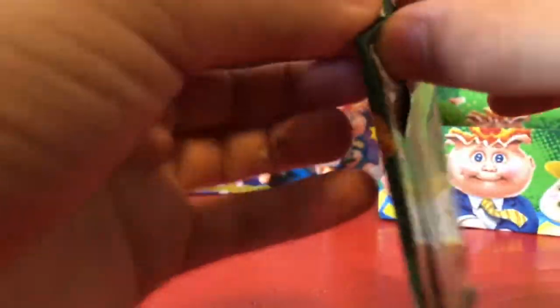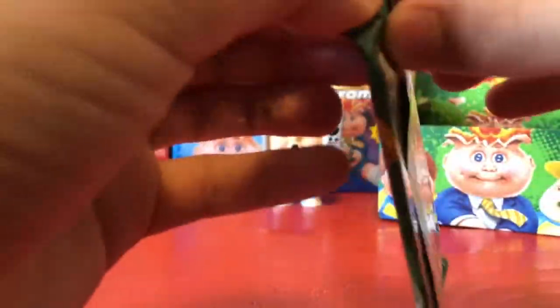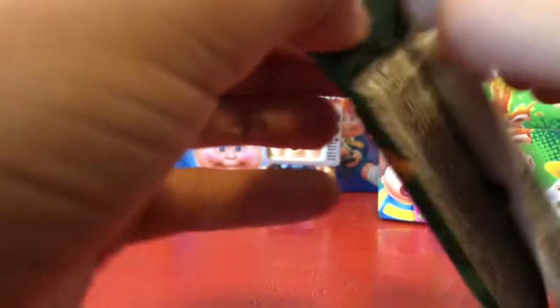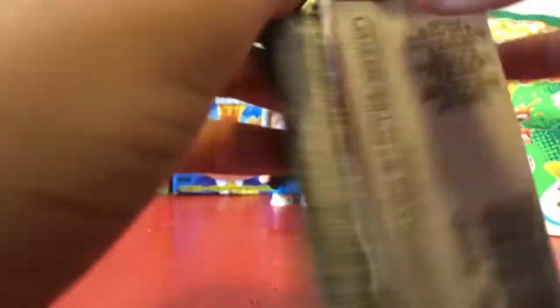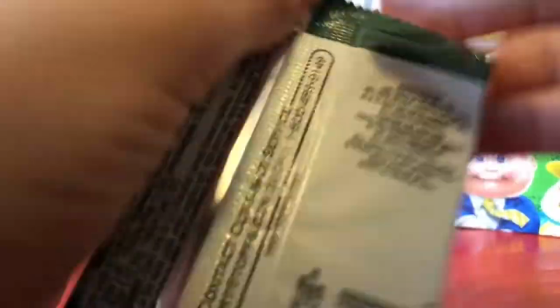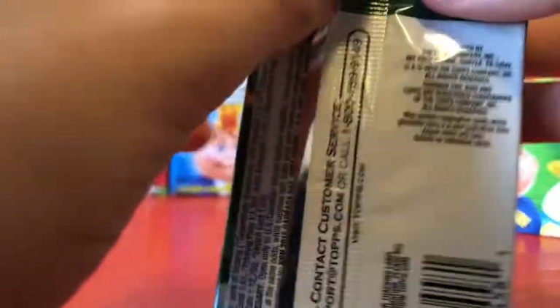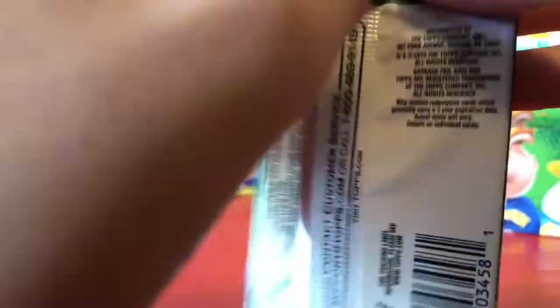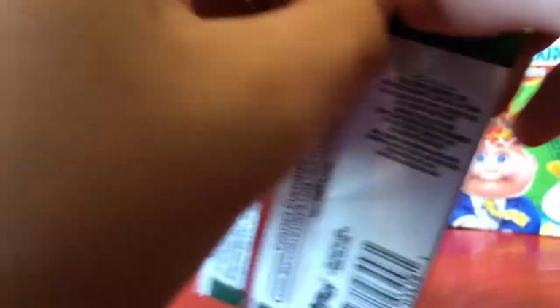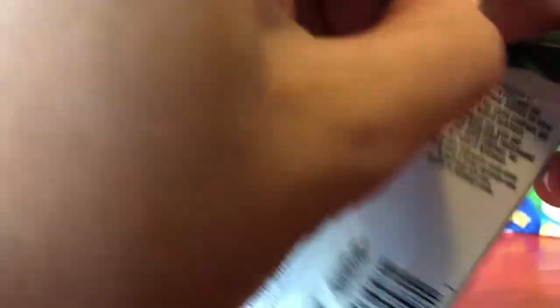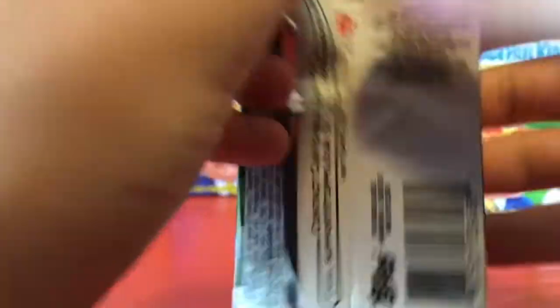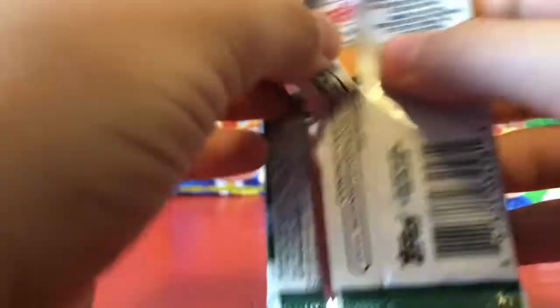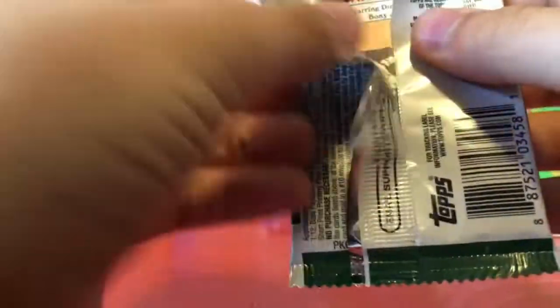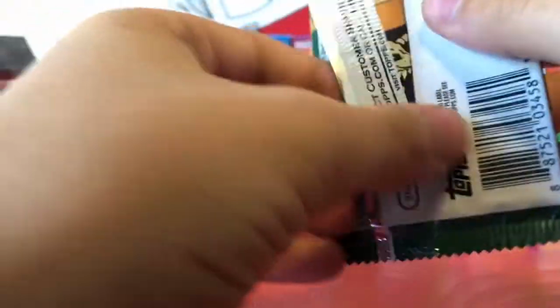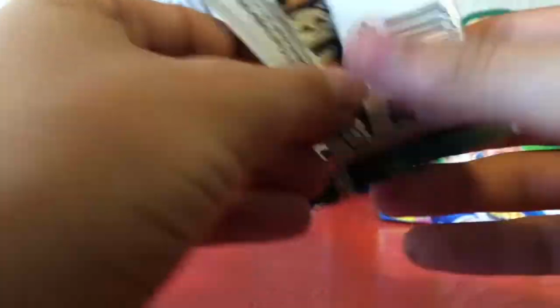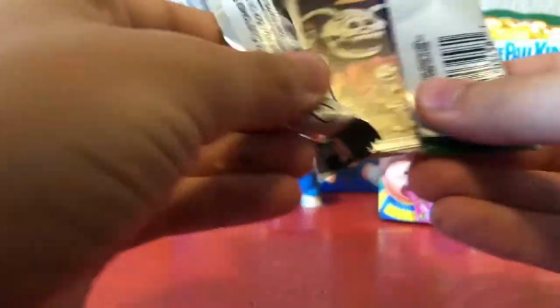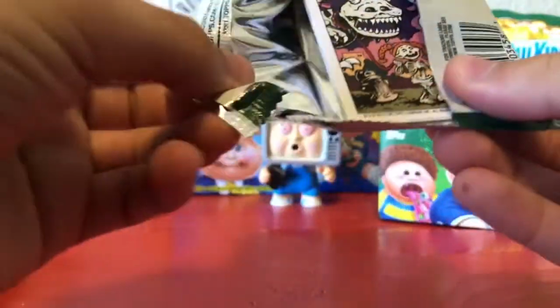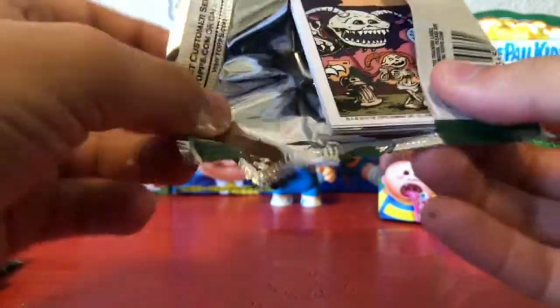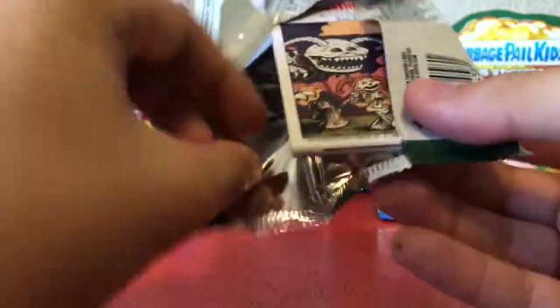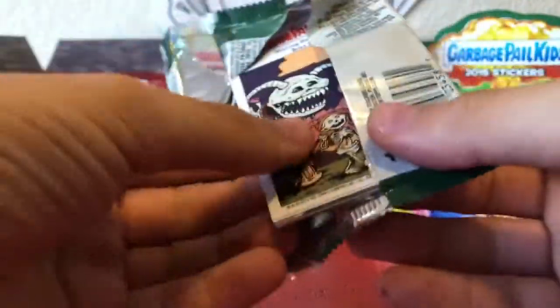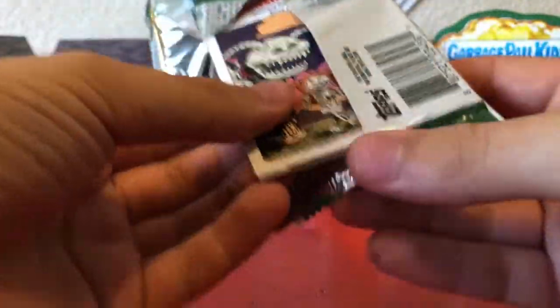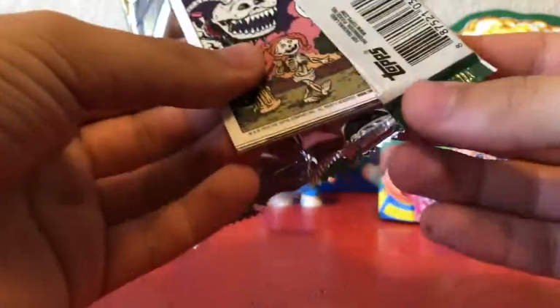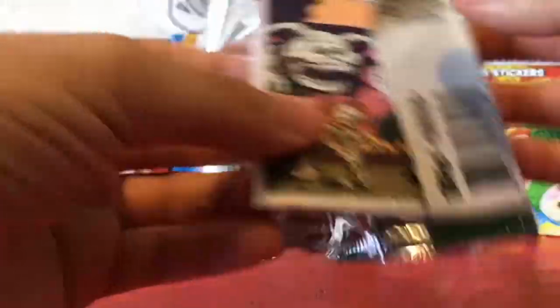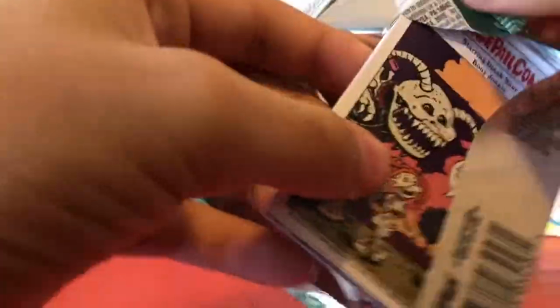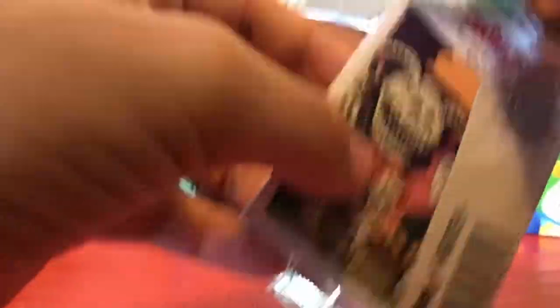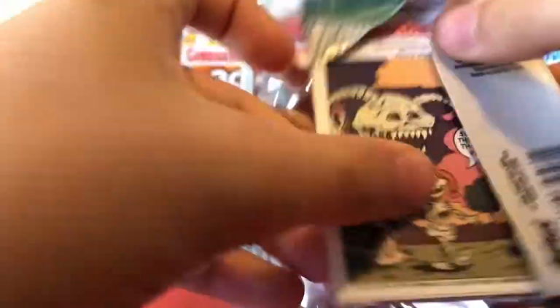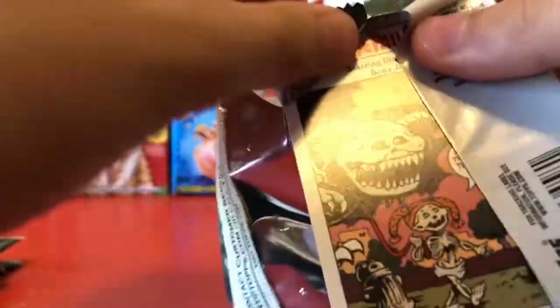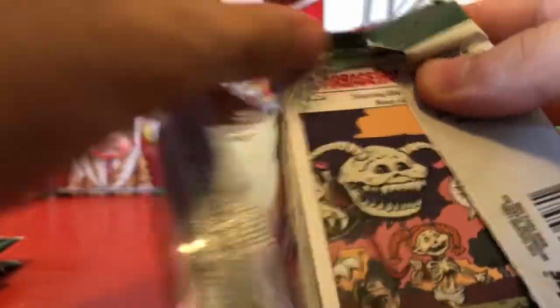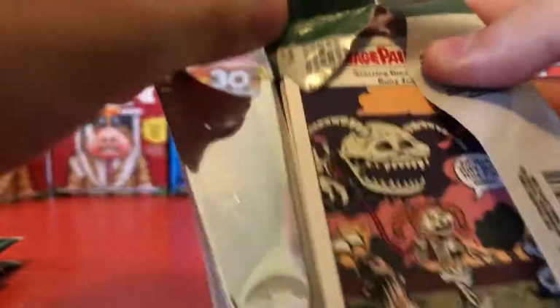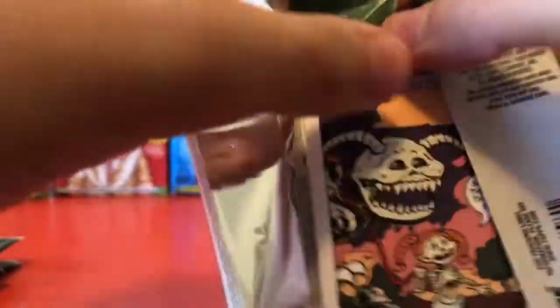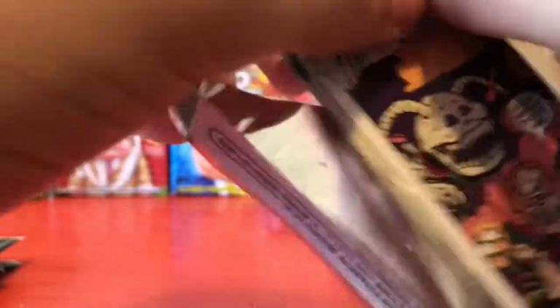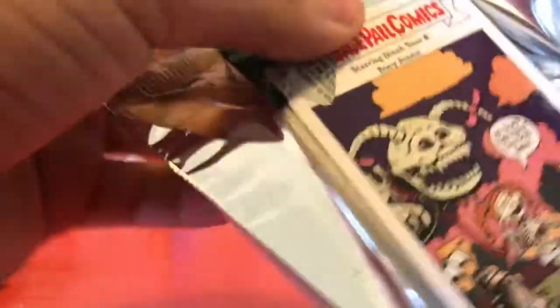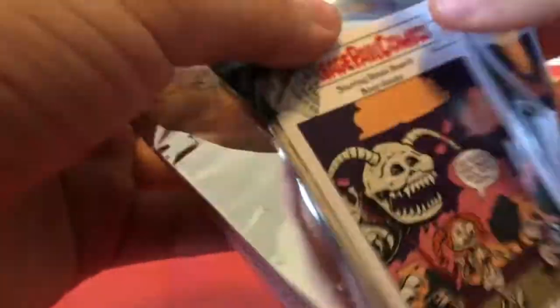We're doing eight packs per part, so make sure to stay tuned throughout the entire series. I think there's a puzzle to be completed too, so I'll let you know if we're able to complete it.